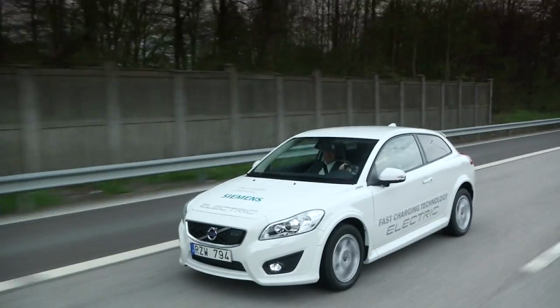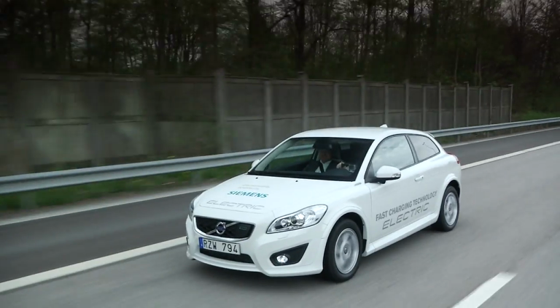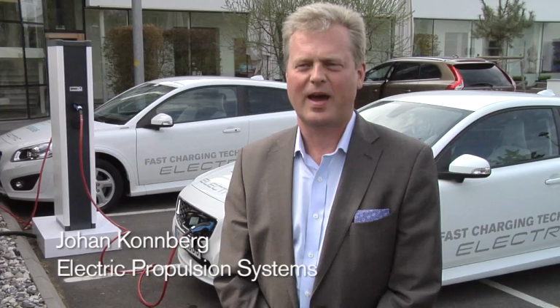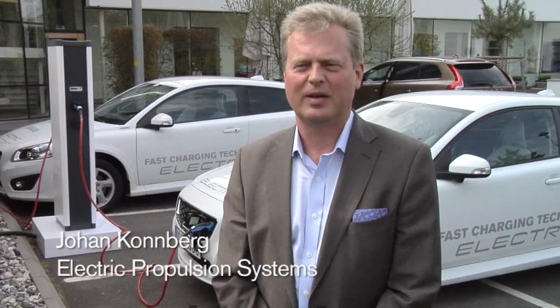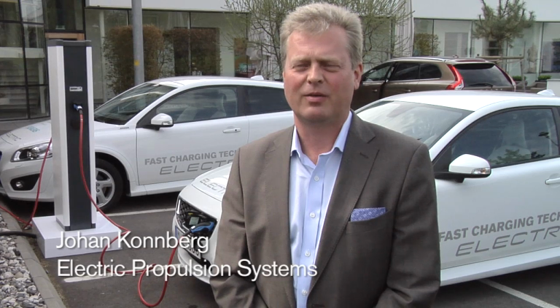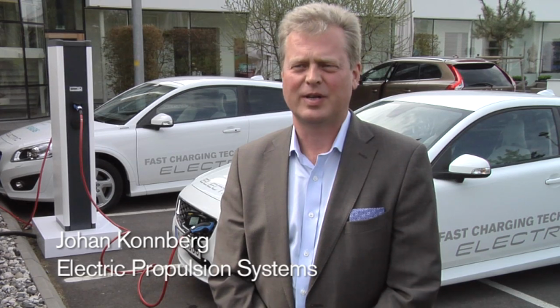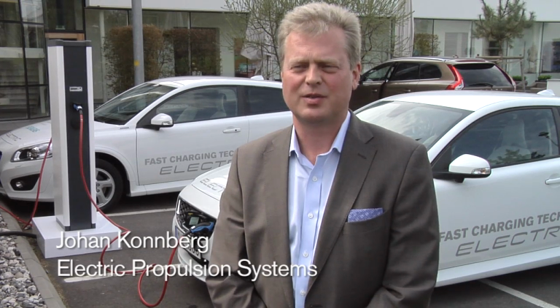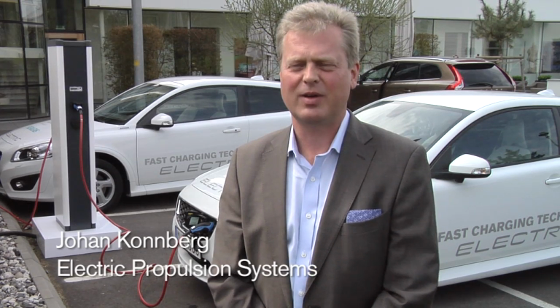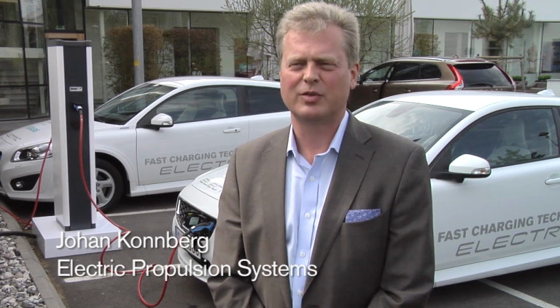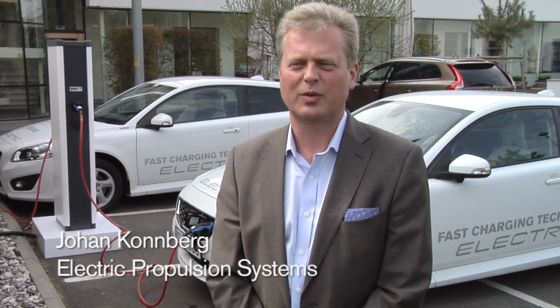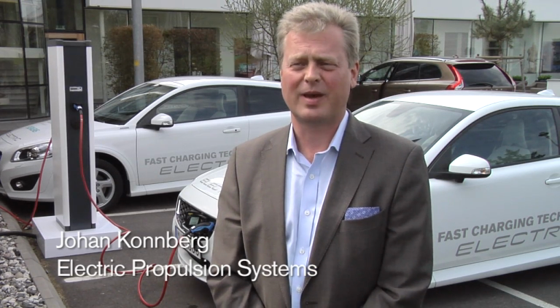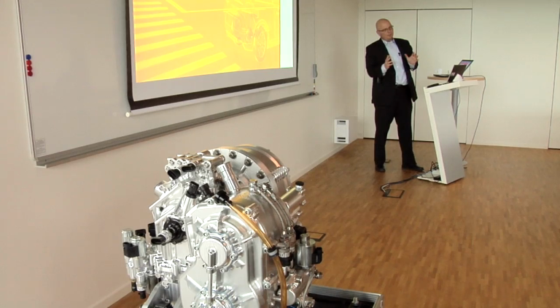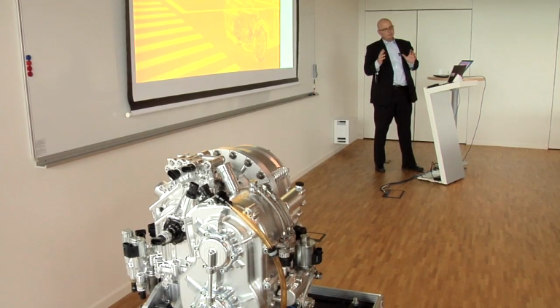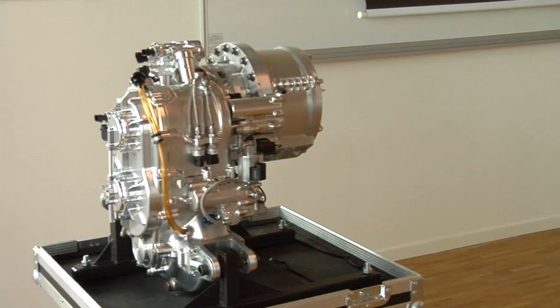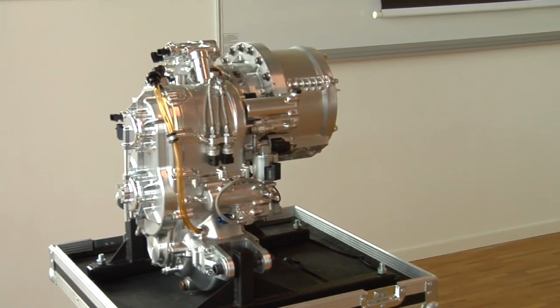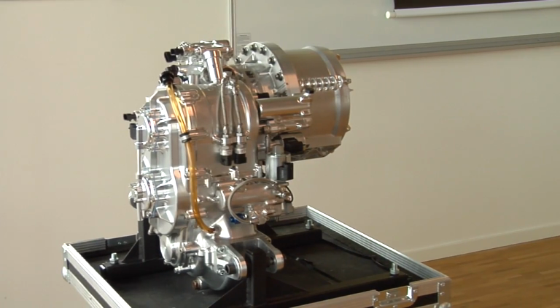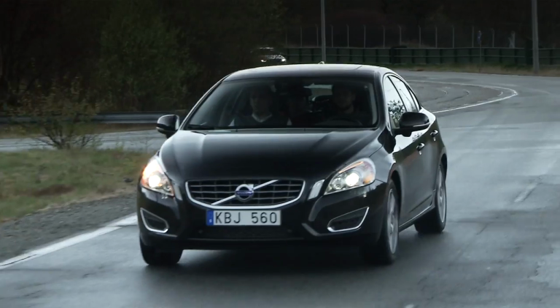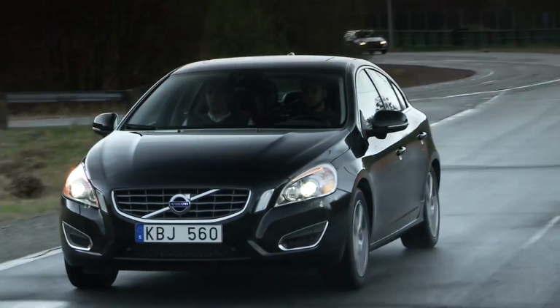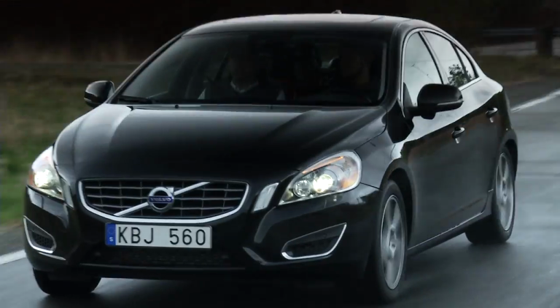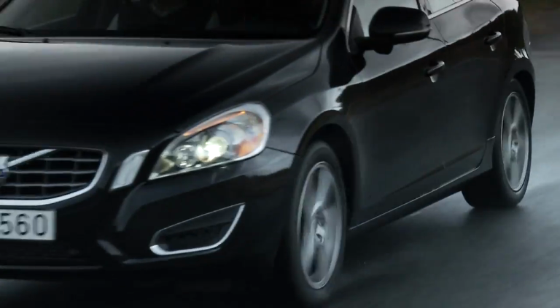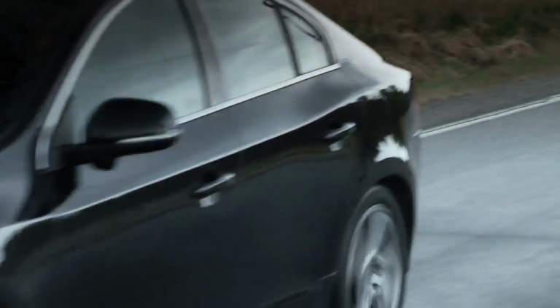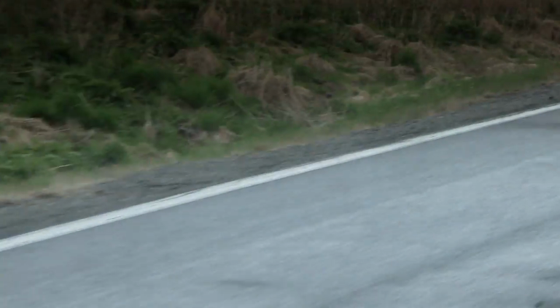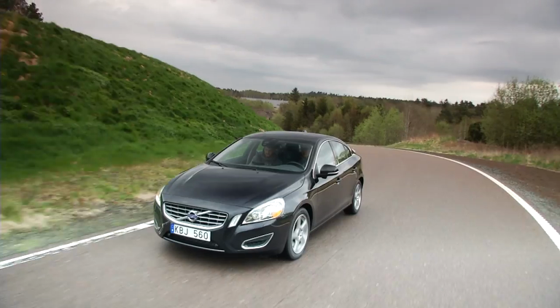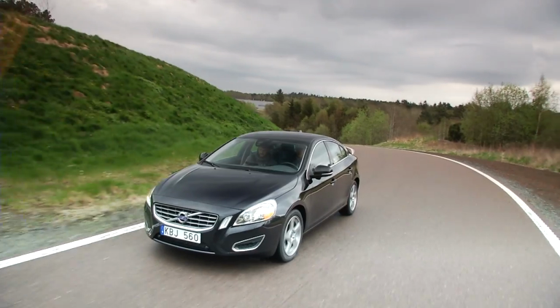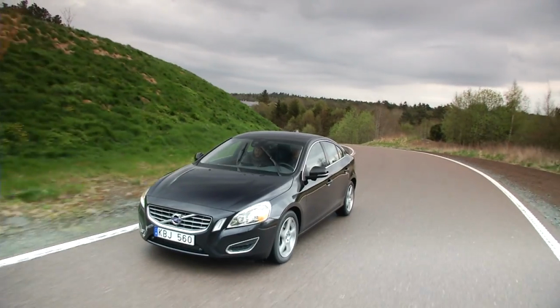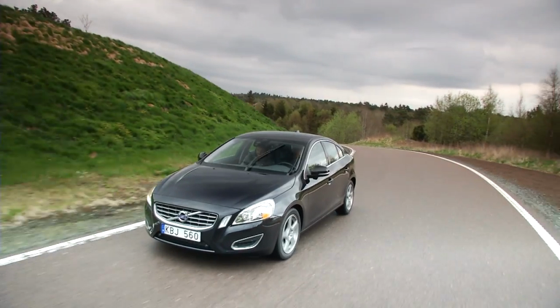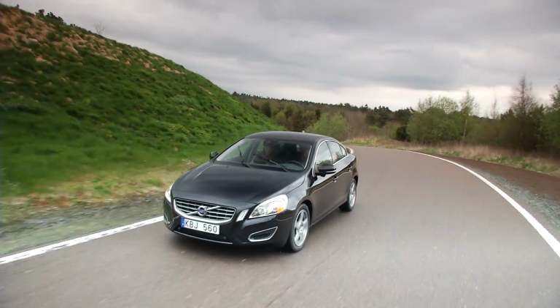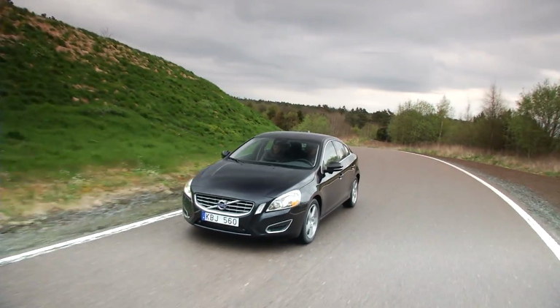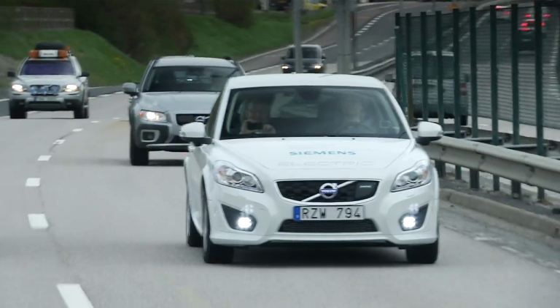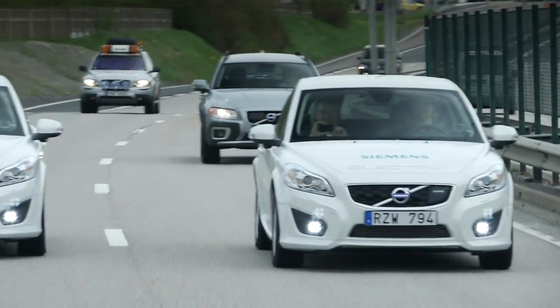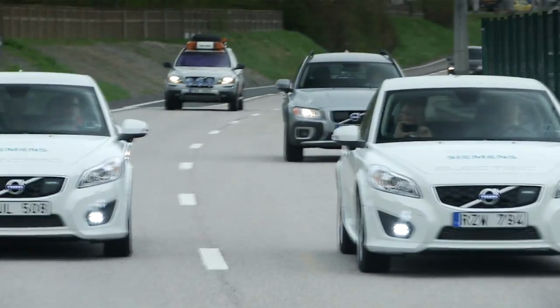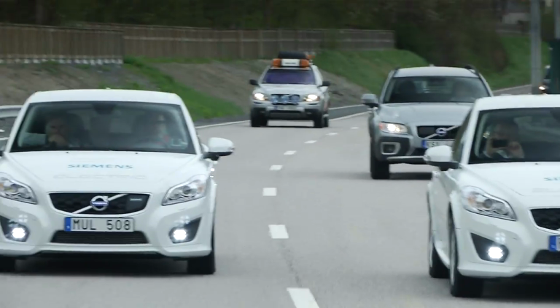Today we have been out on a test drive. We started with the KERS technology and then we have test driven the first product out of the partnership with Siemens, which is a C30 electric generation 2.